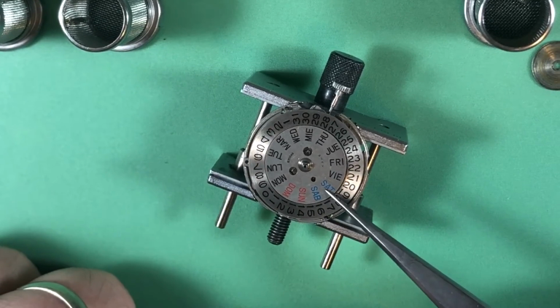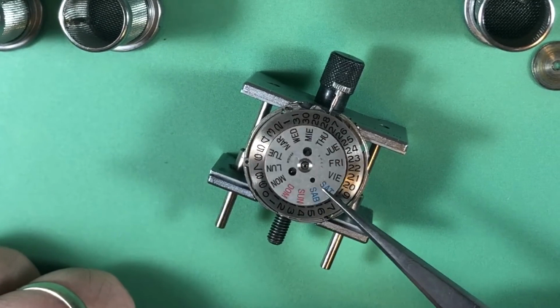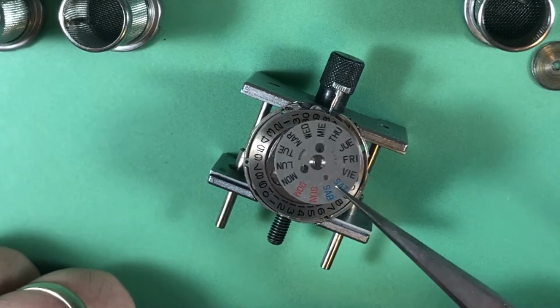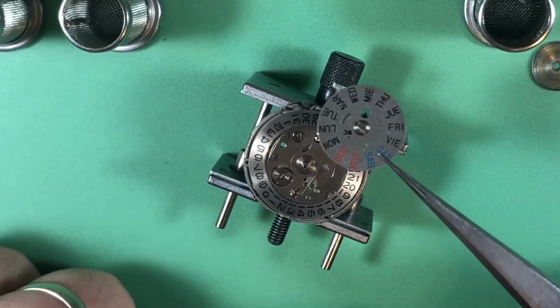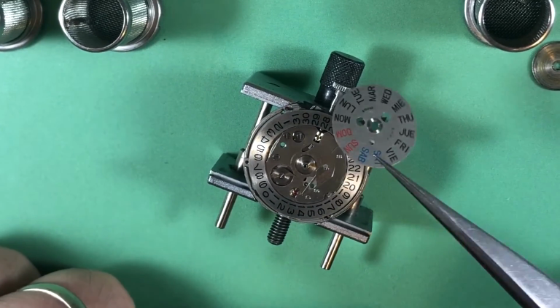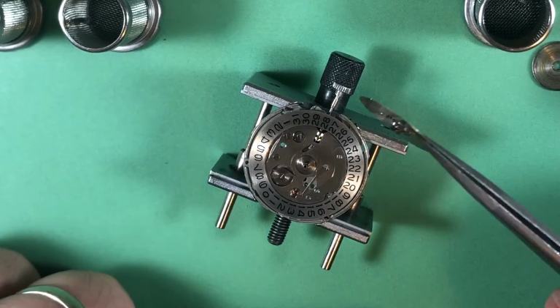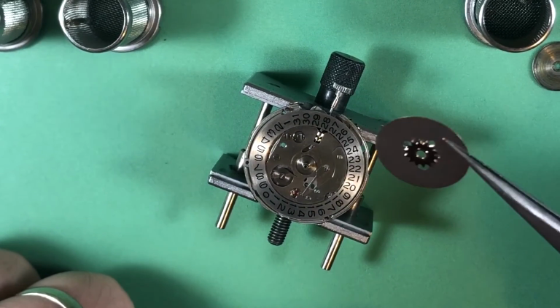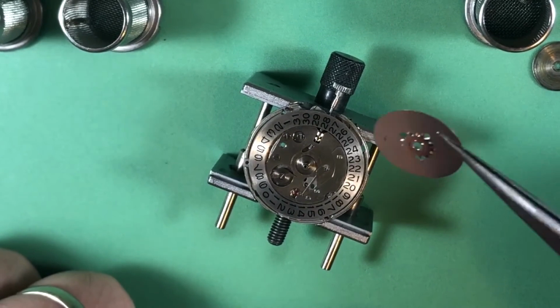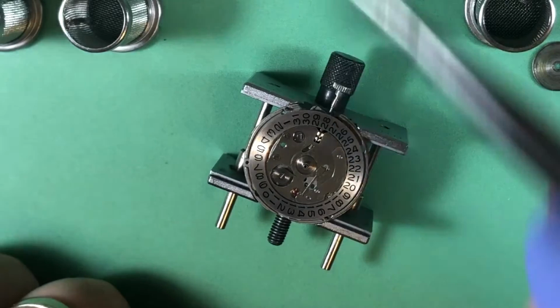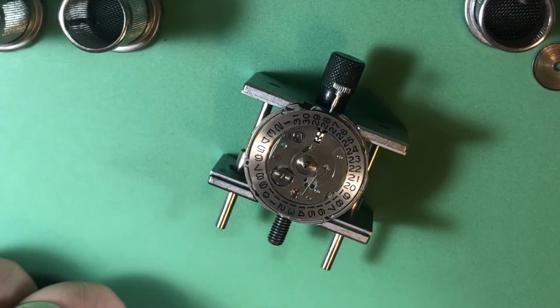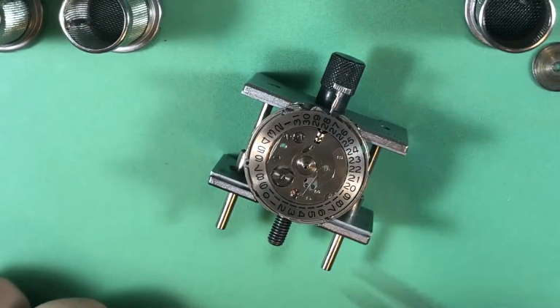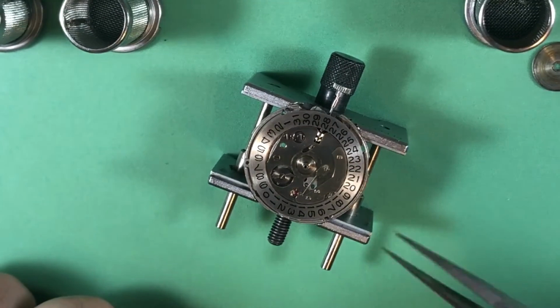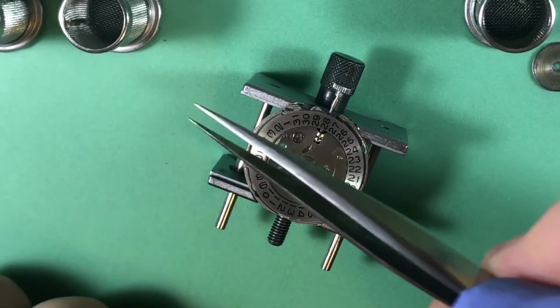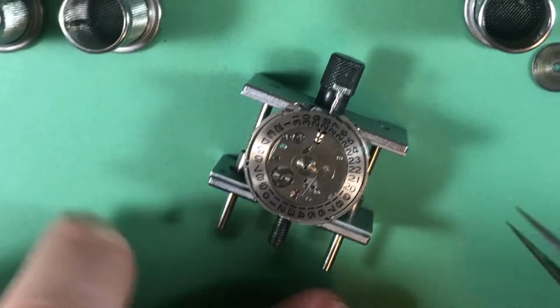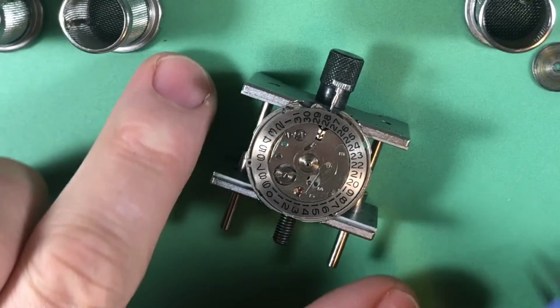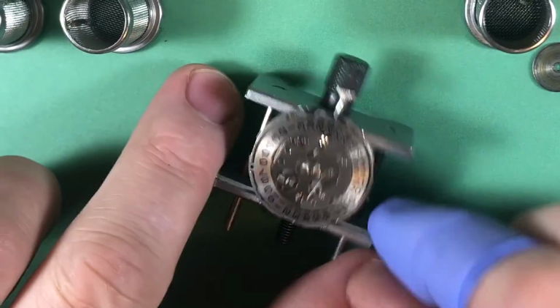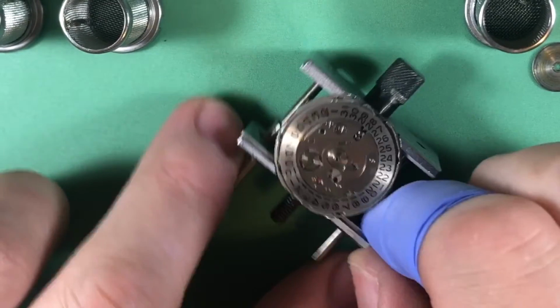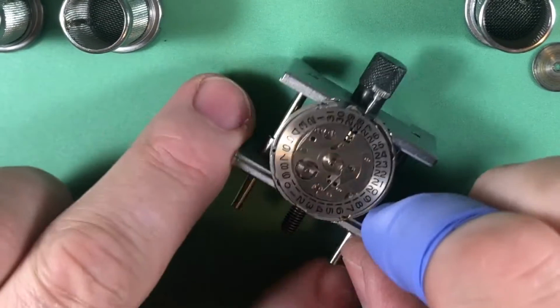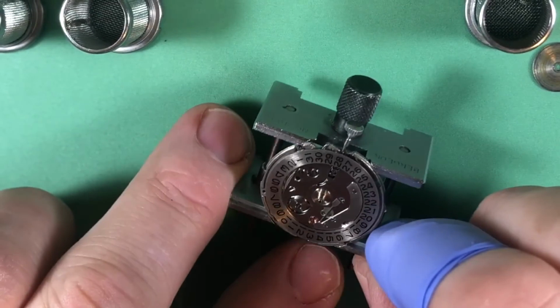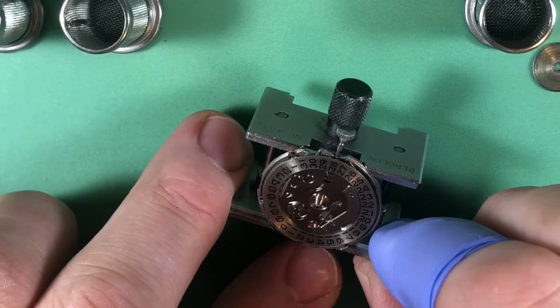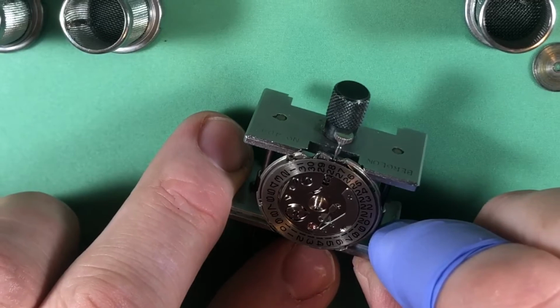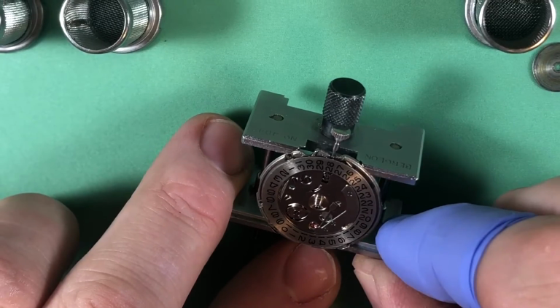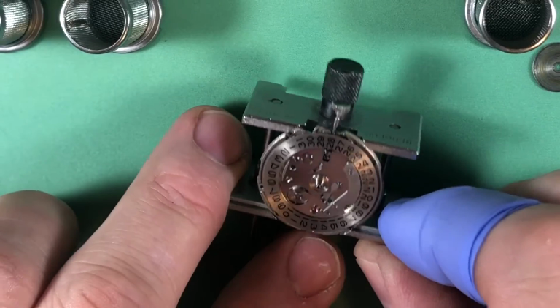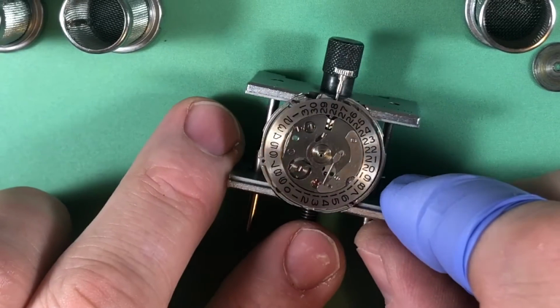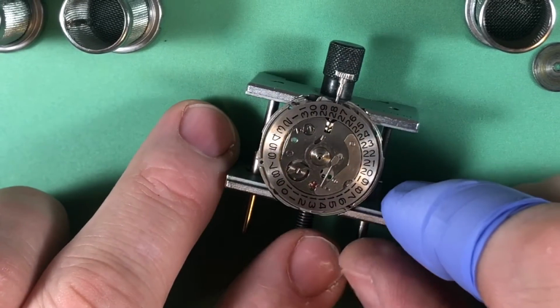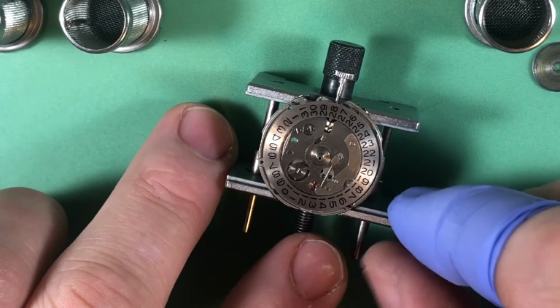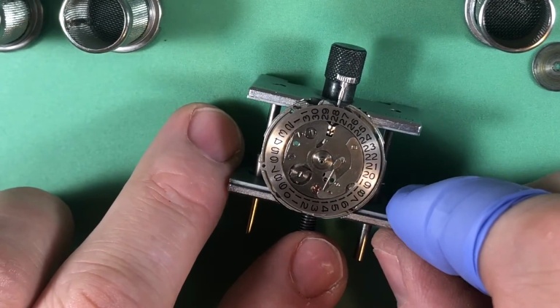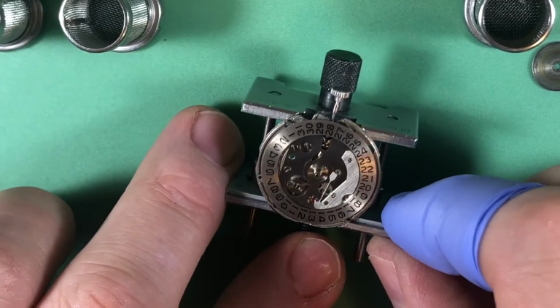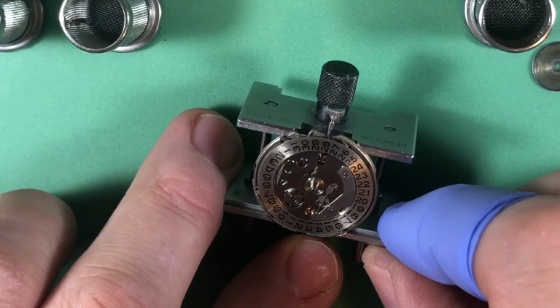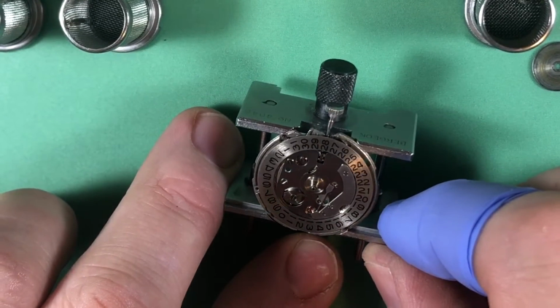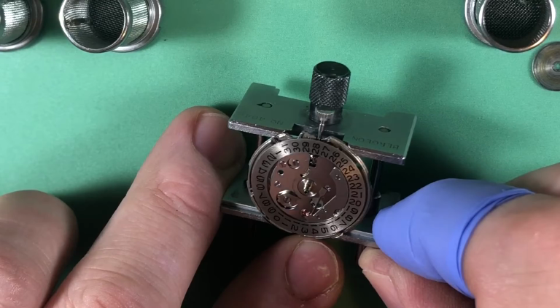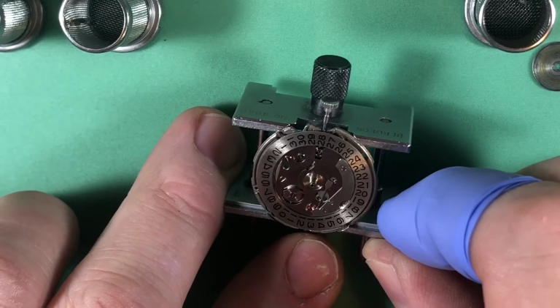One of the applied logos came off — I don't know where it is. It's not under there. Not under there either. I don't see it. I don't think it's in the case; I don't know what happened.